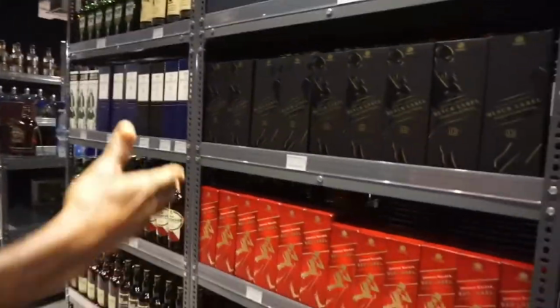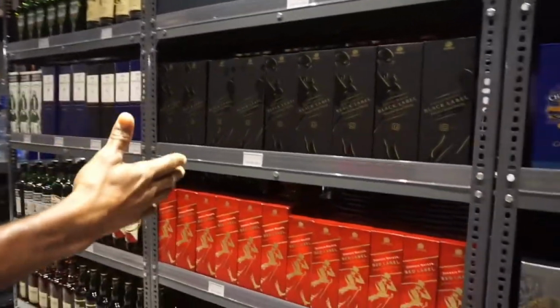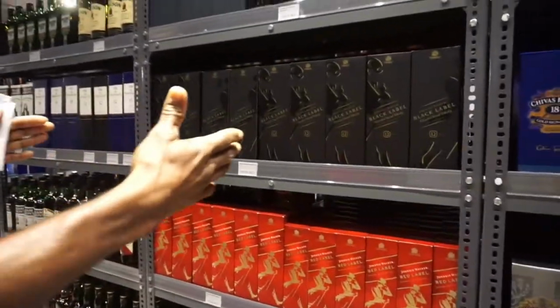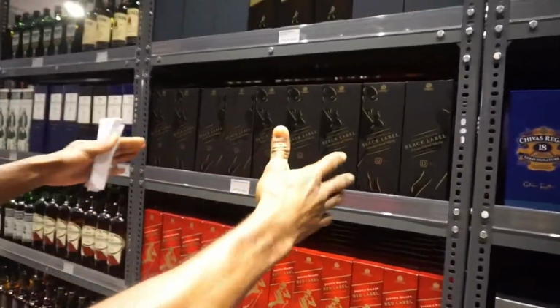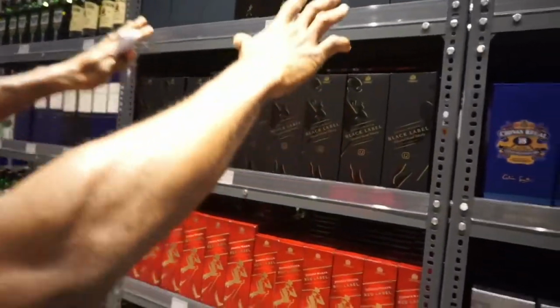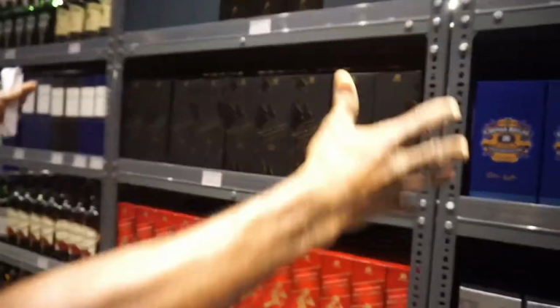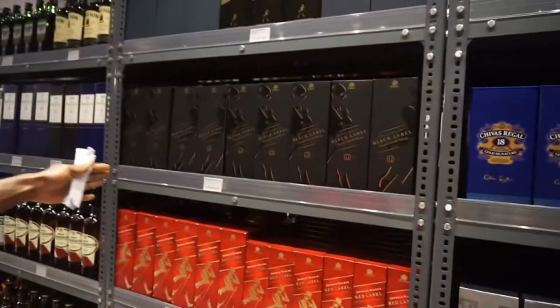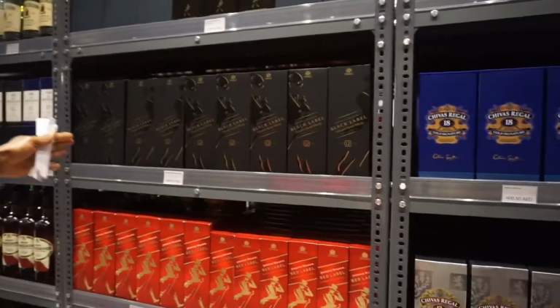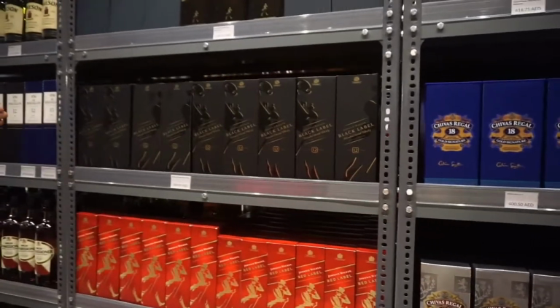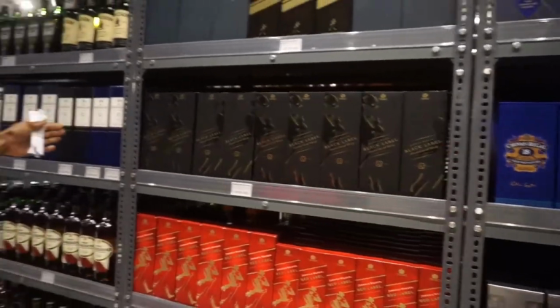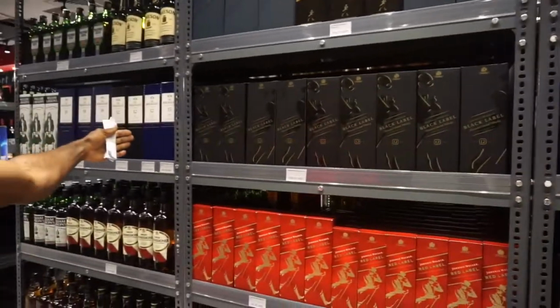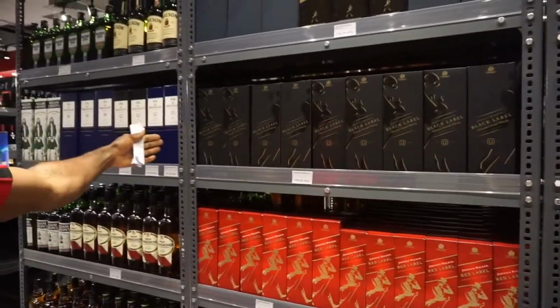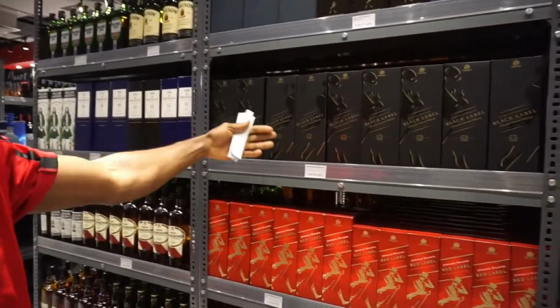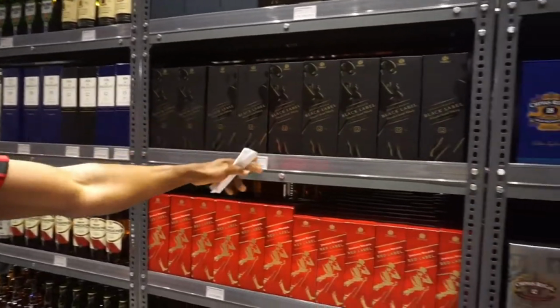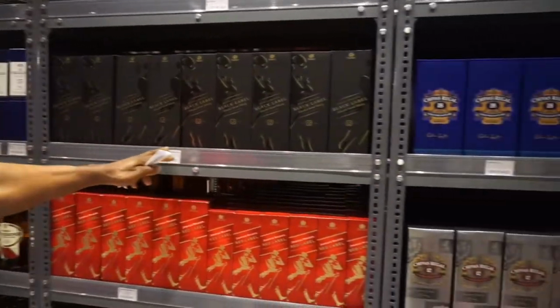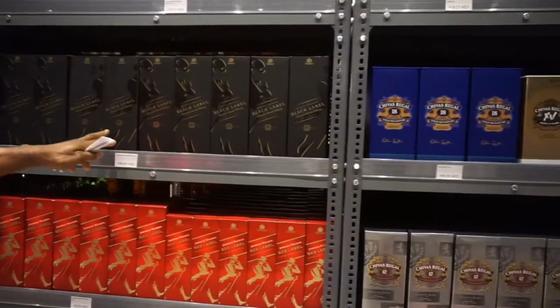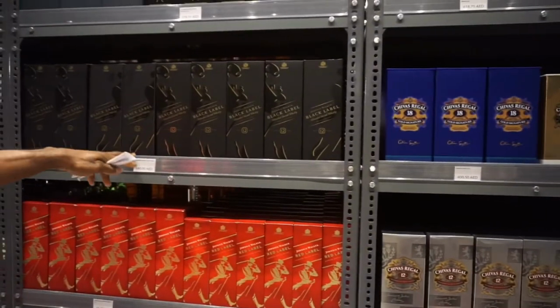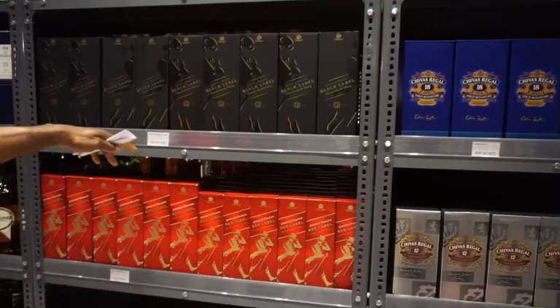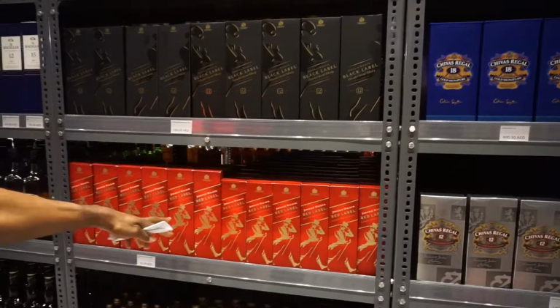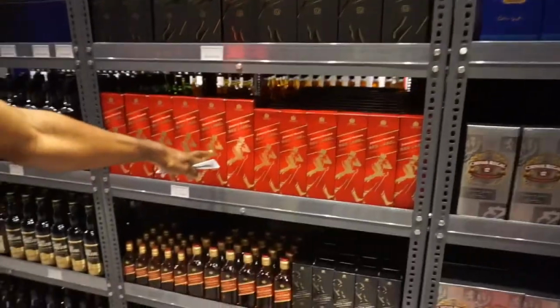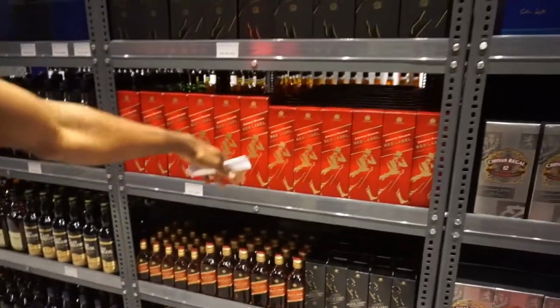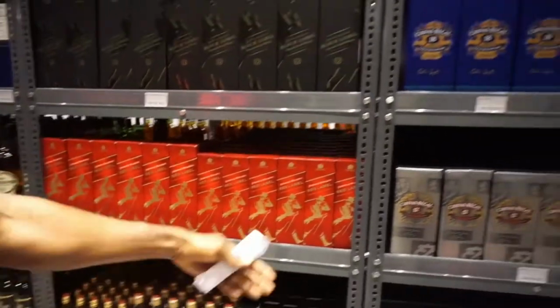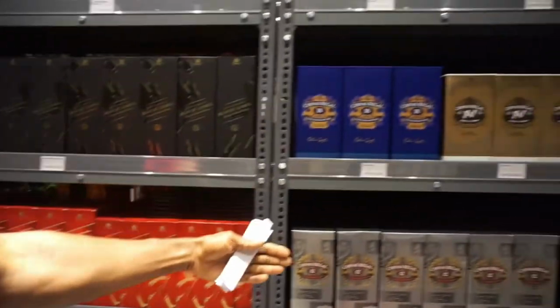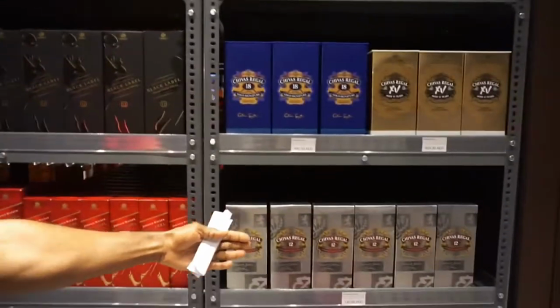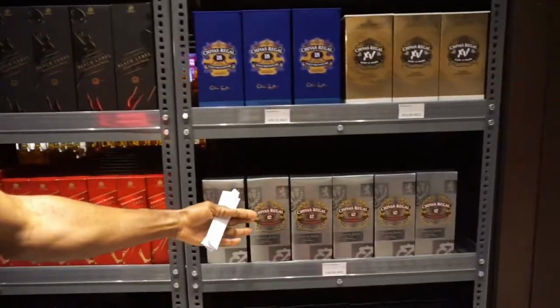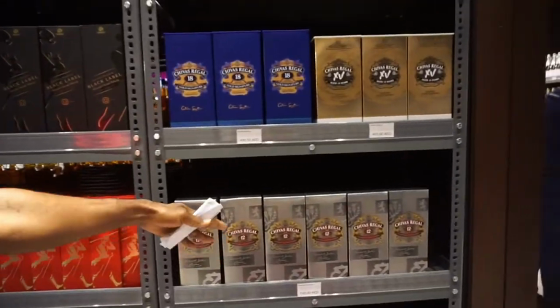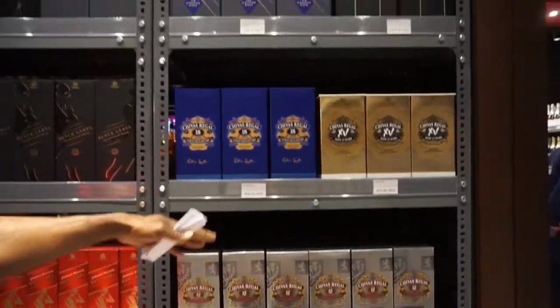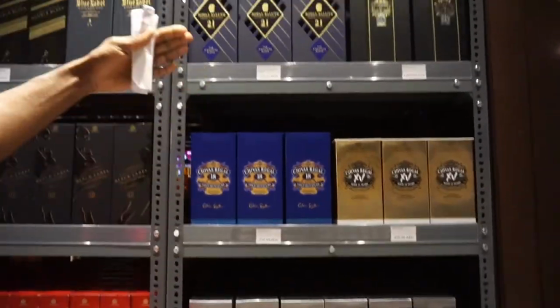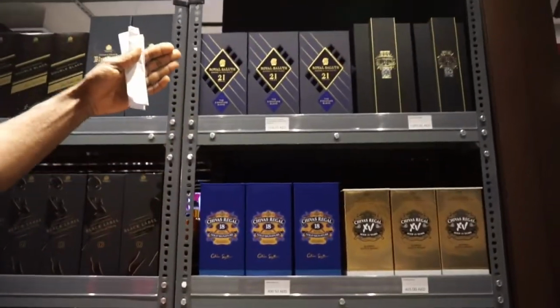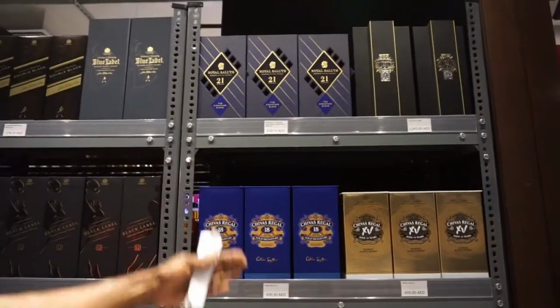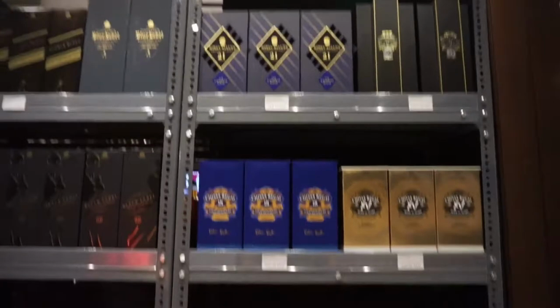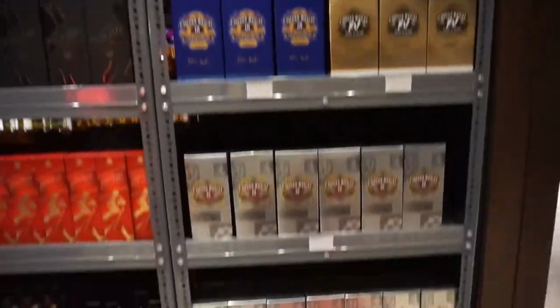Right here in this section we have Black Label — this is a whiskey. This is Black Label, this is Red Label. We also have Chivas Regal. Different types of Chivas Regal here too.